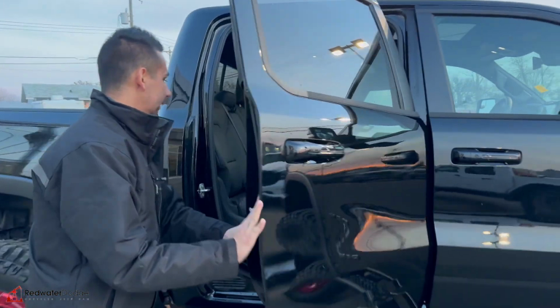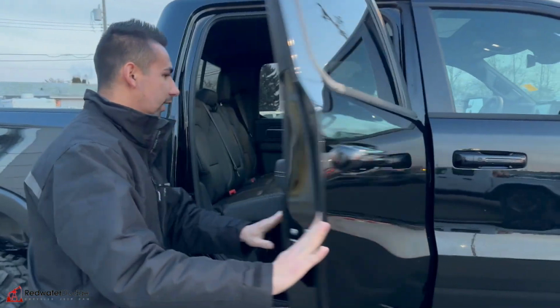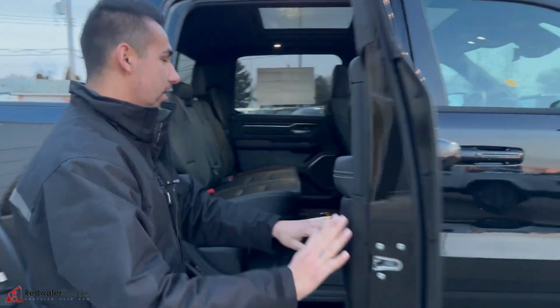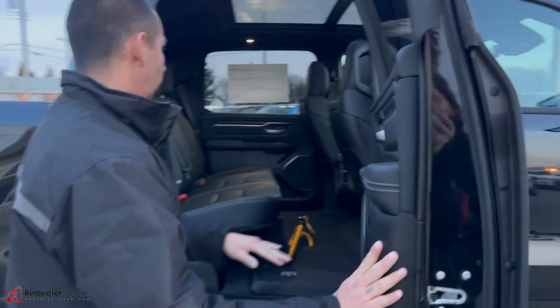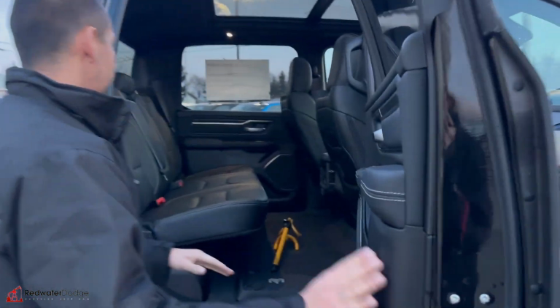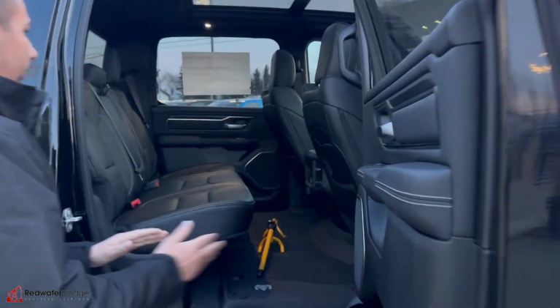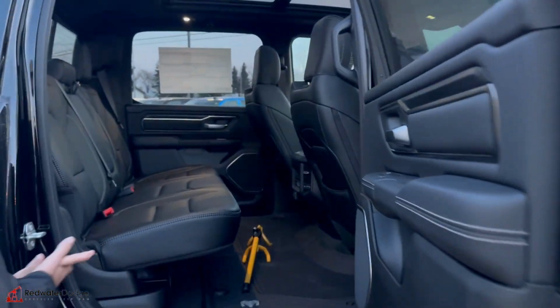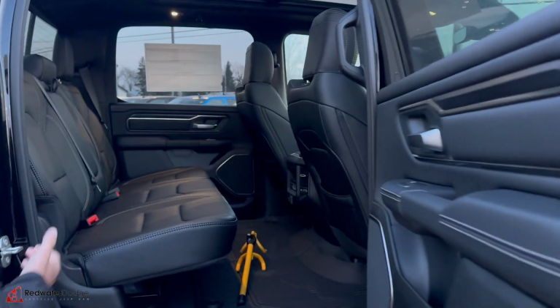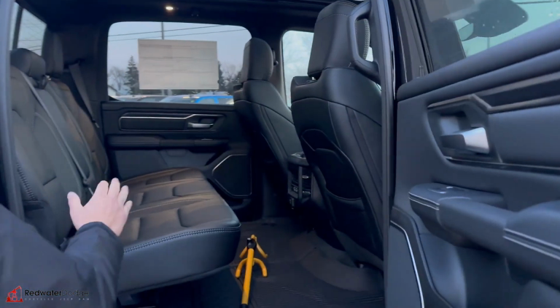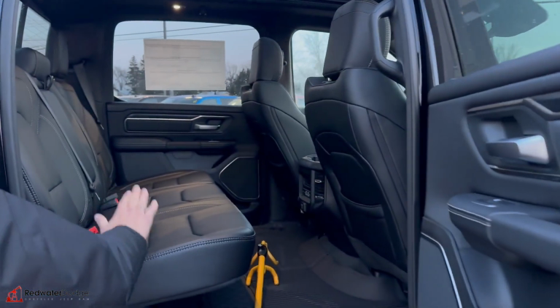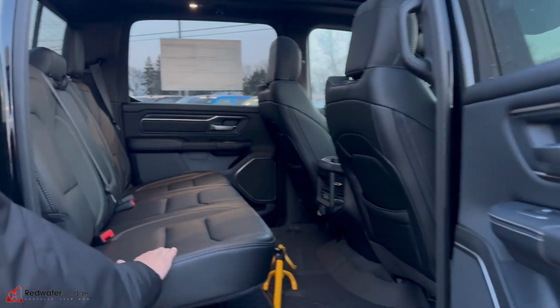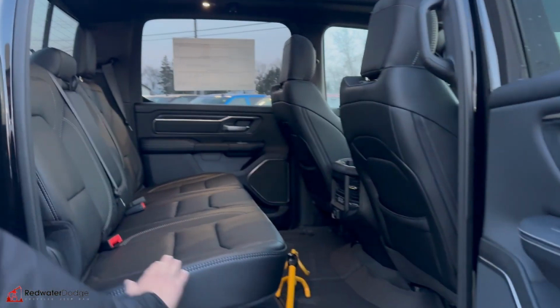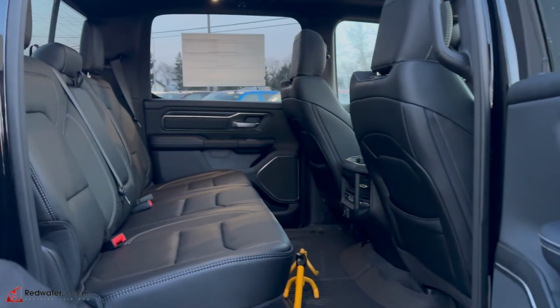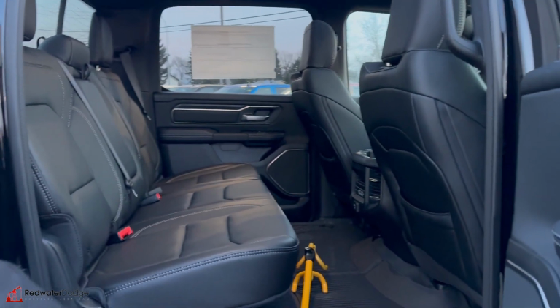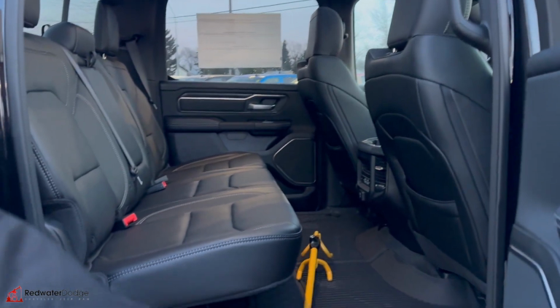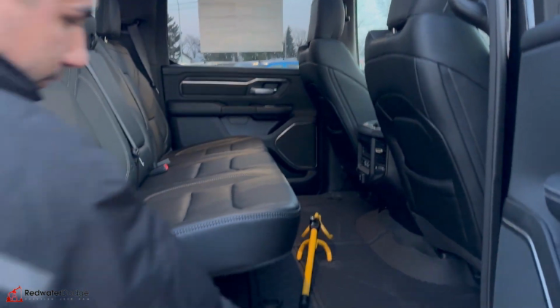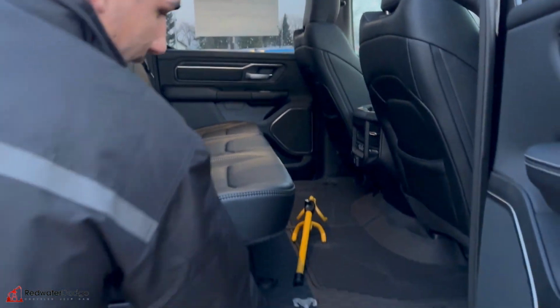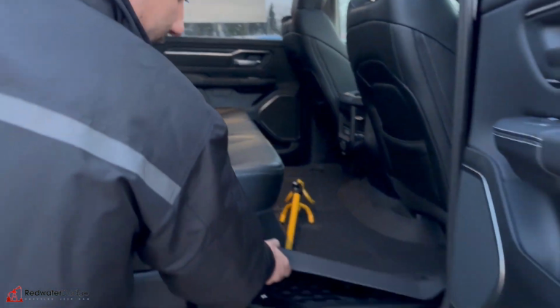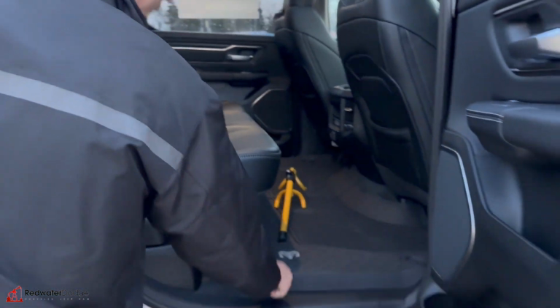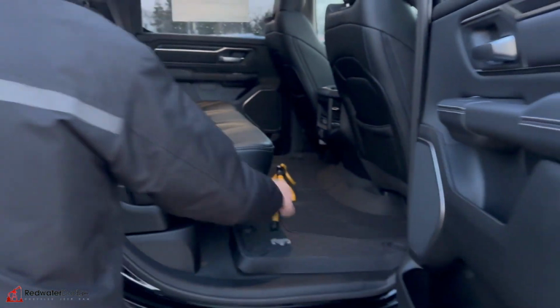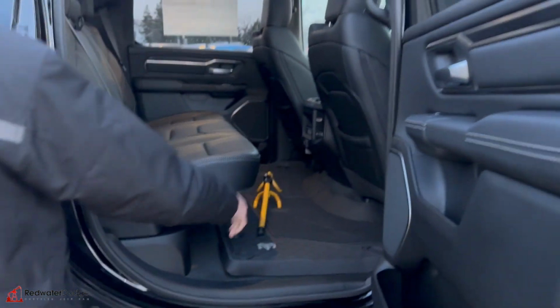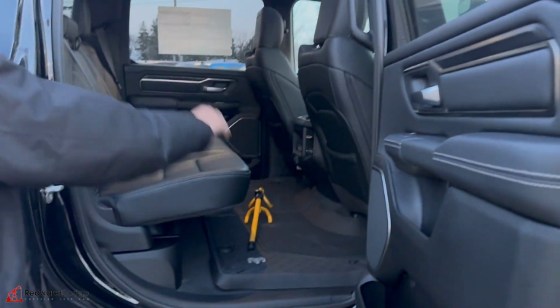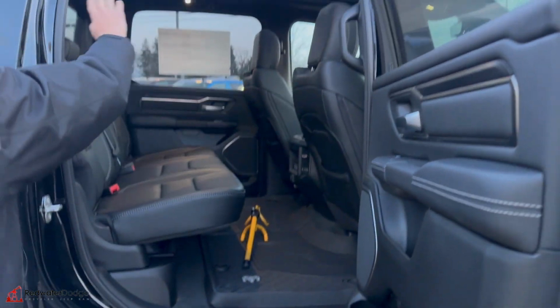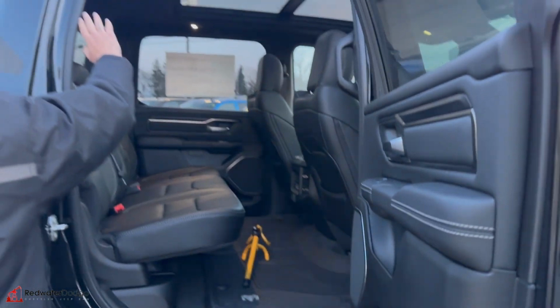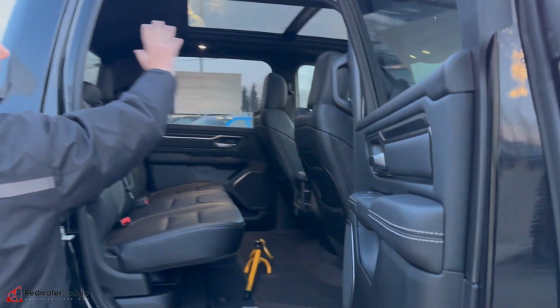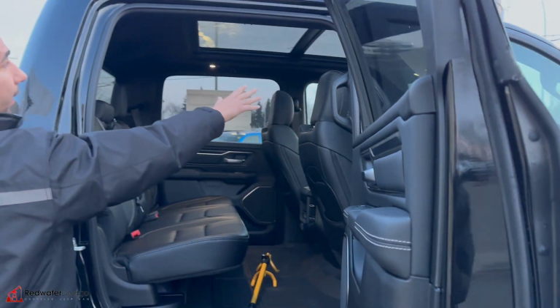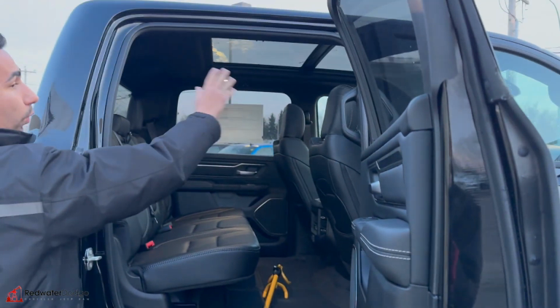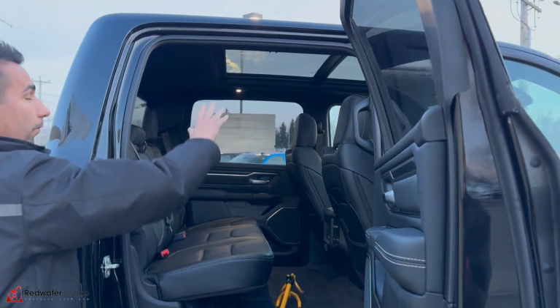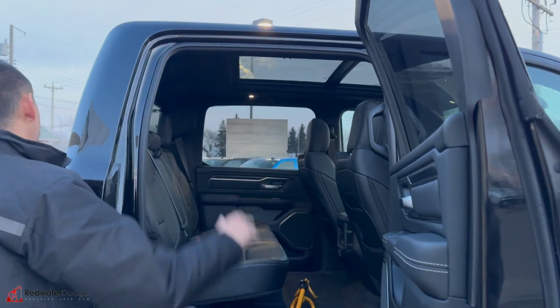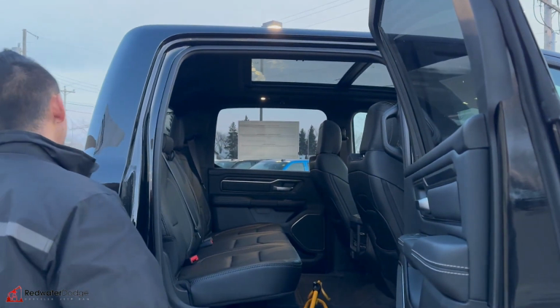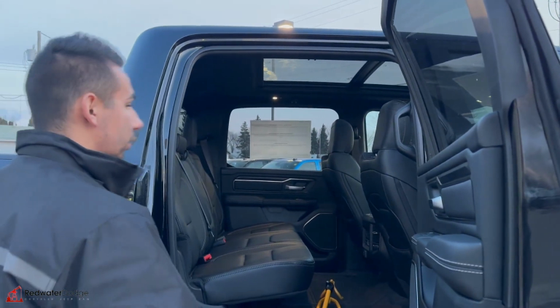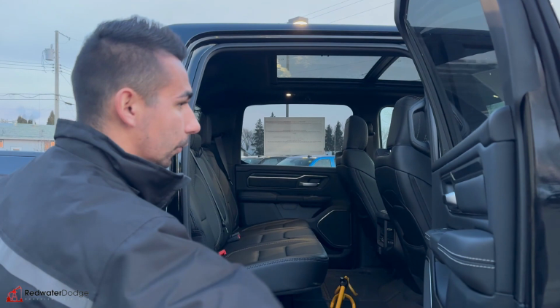Inside, full leather interior, heated rear seats. It even has WeatherTech mats from factory. The black headliner with the full panoramic sunroof.